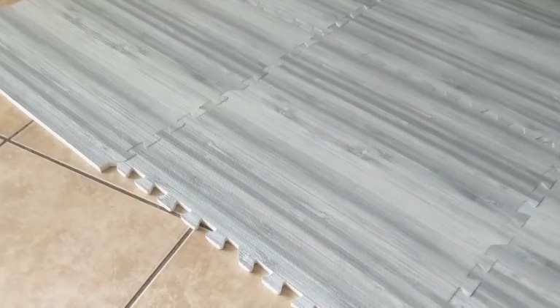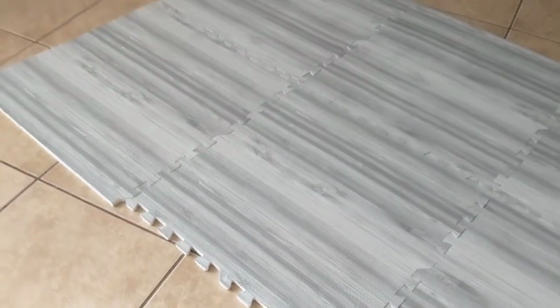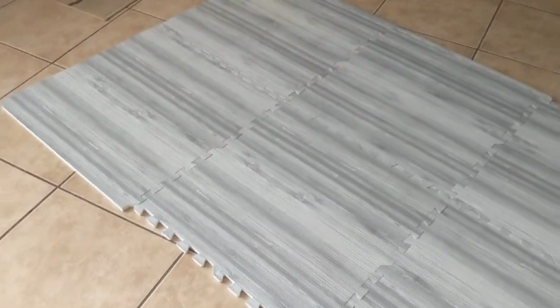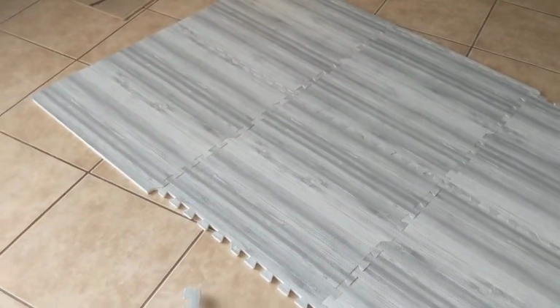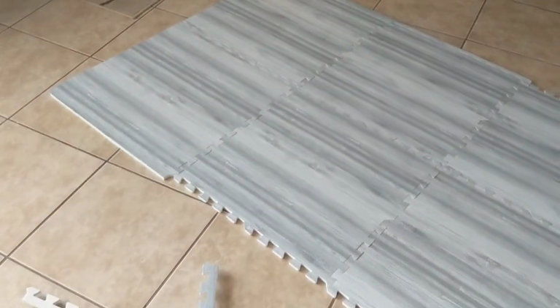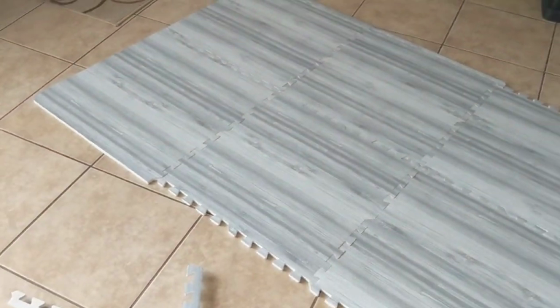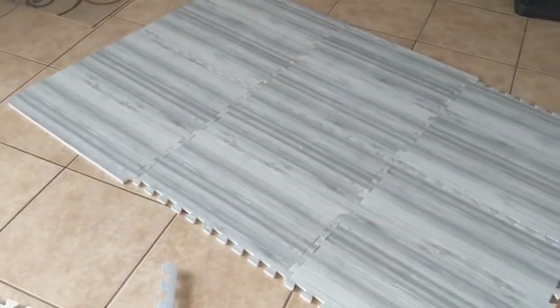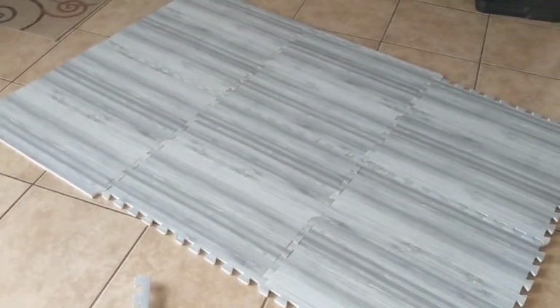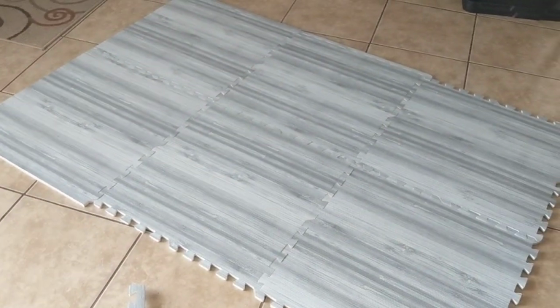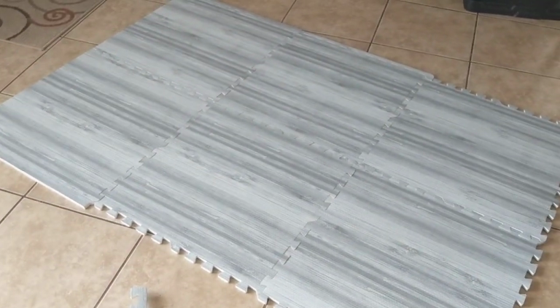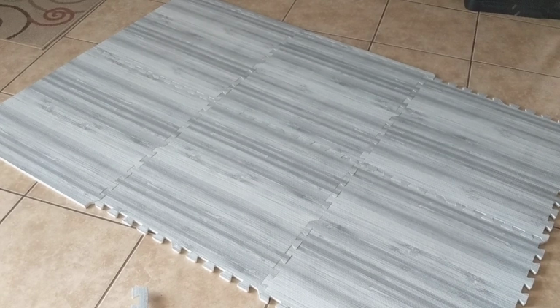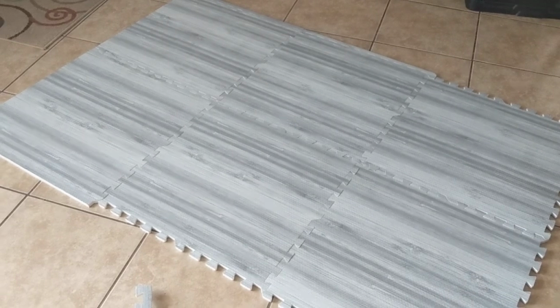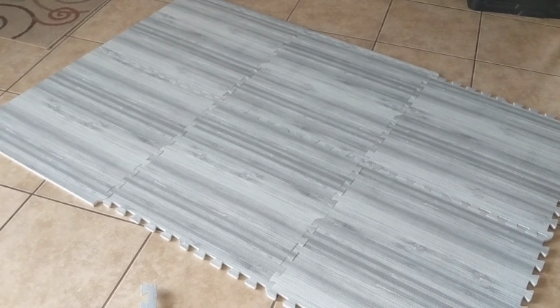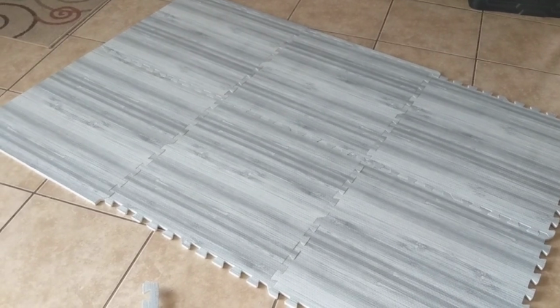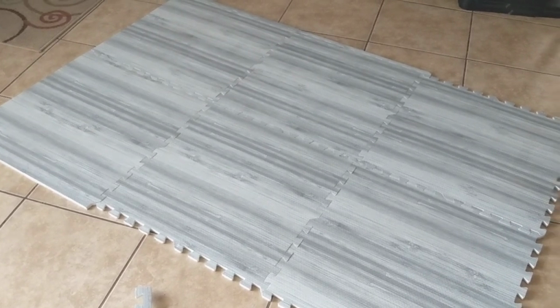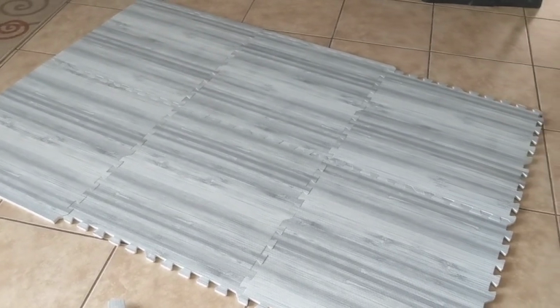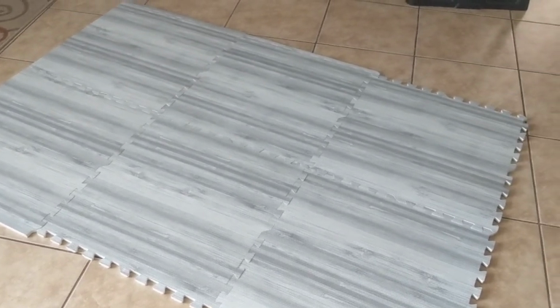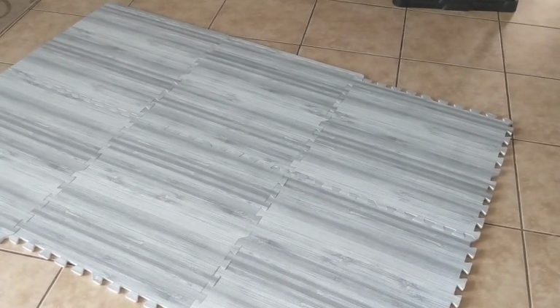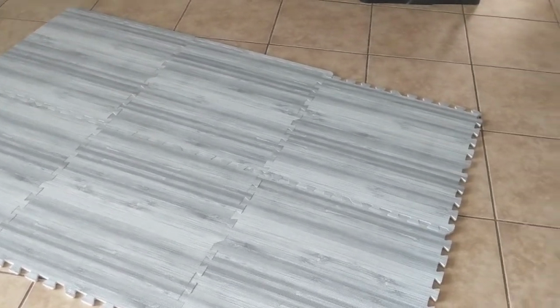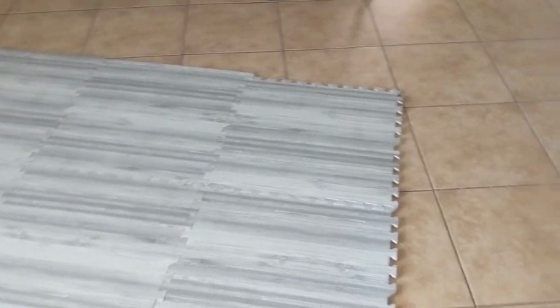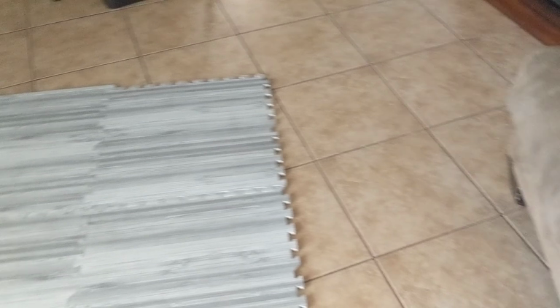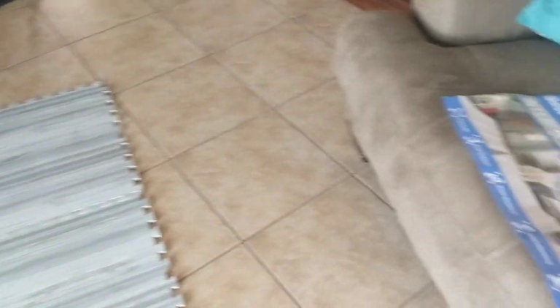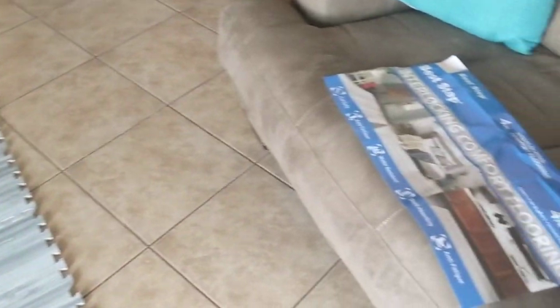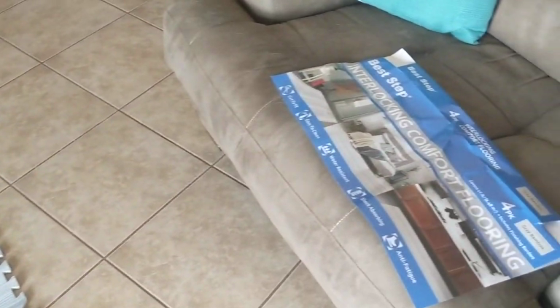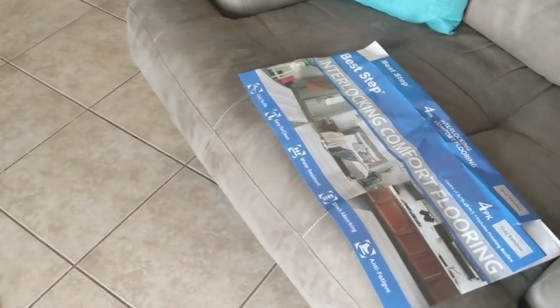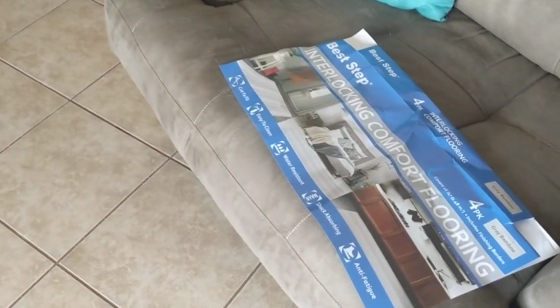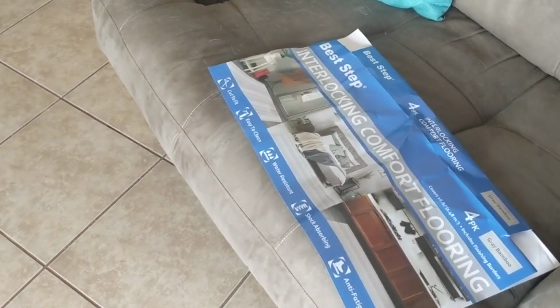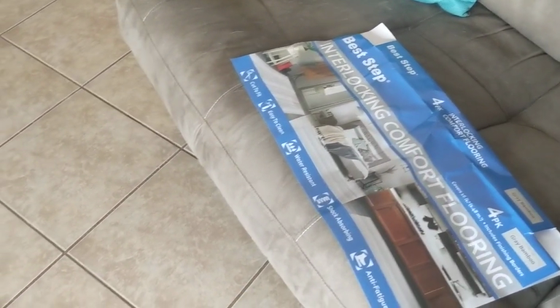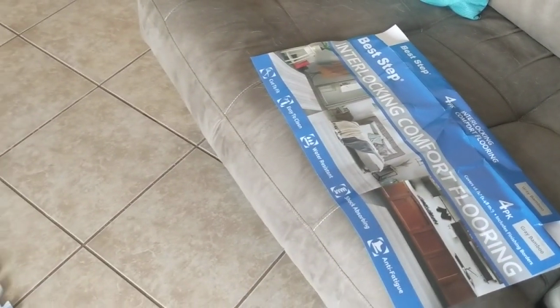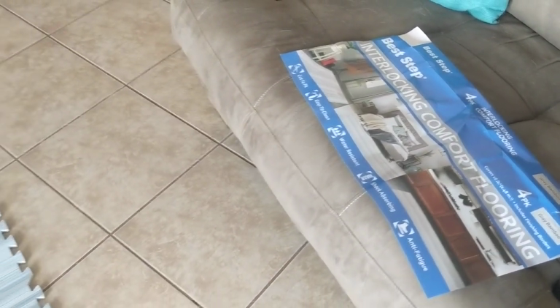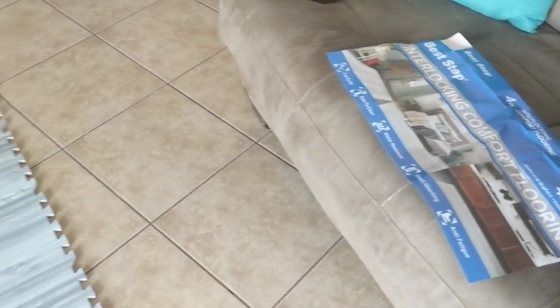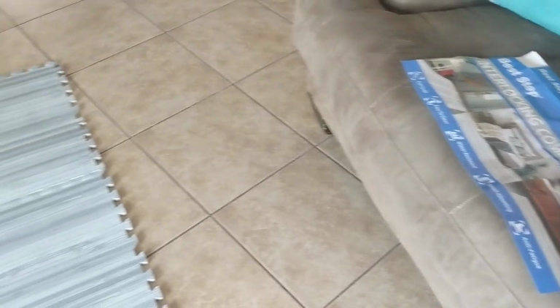This is the floor that I will be using in my new minivan build. Super stoked about it! The set of four was around $25, so I spent about $50 for eight pieces.